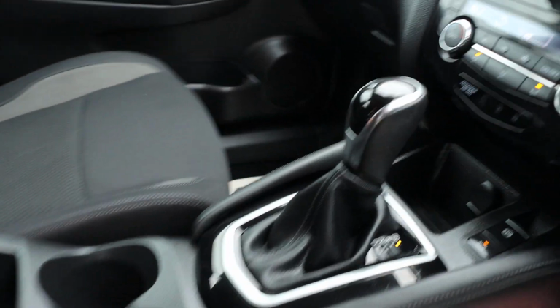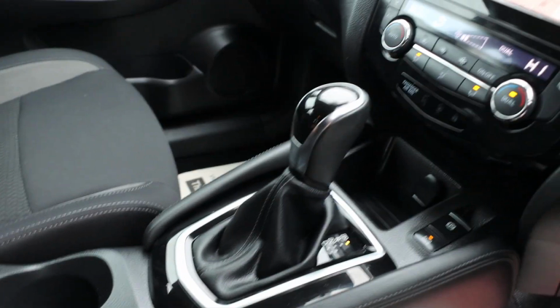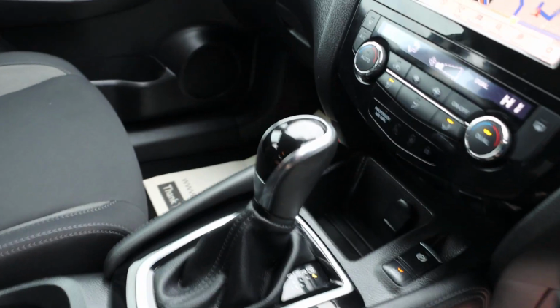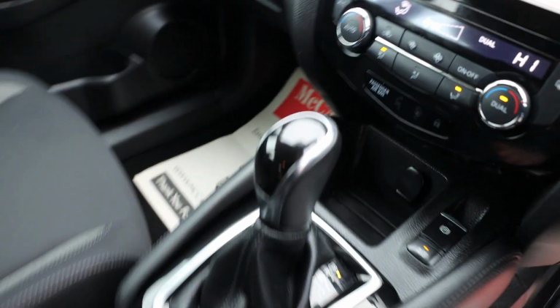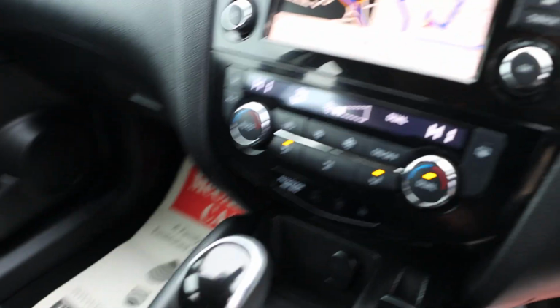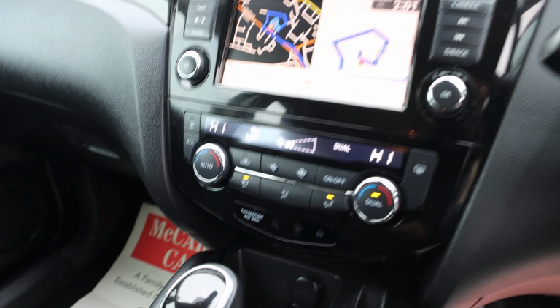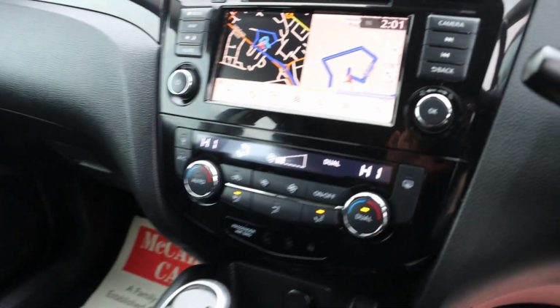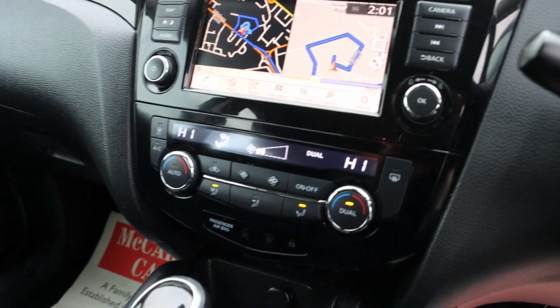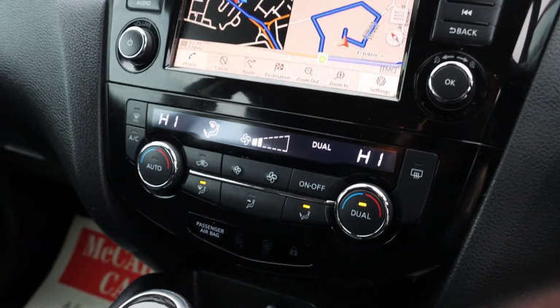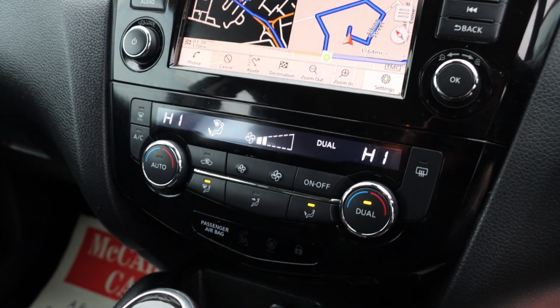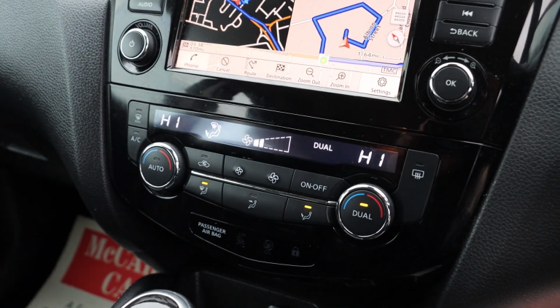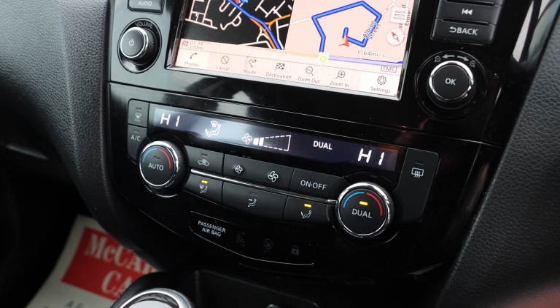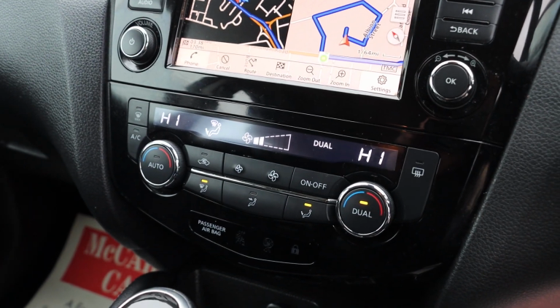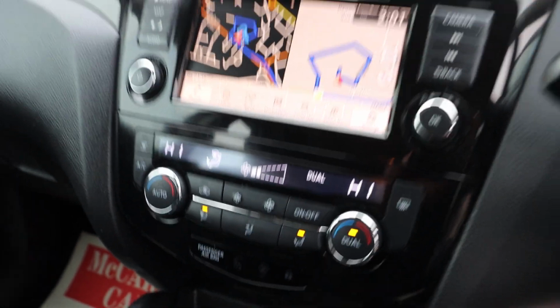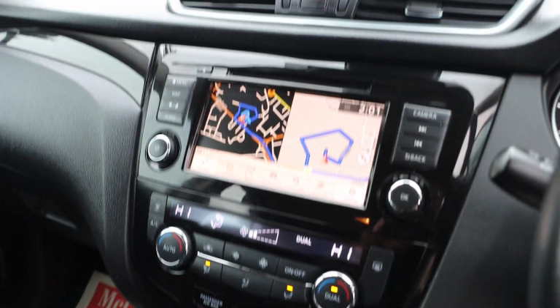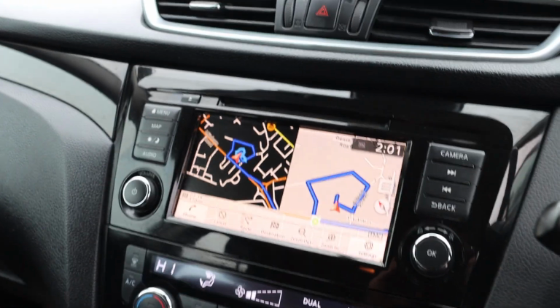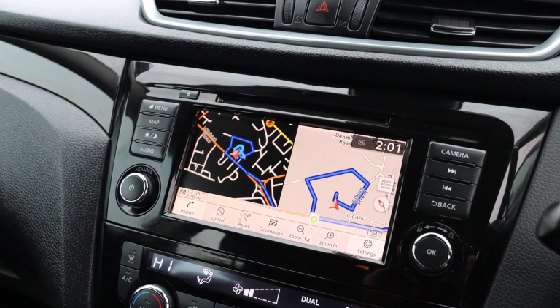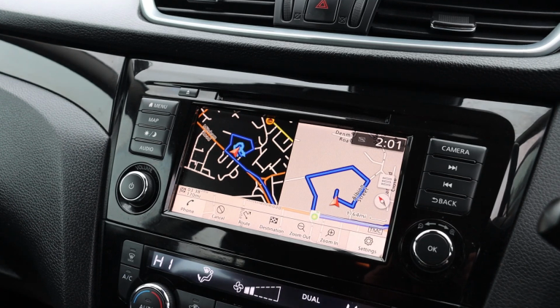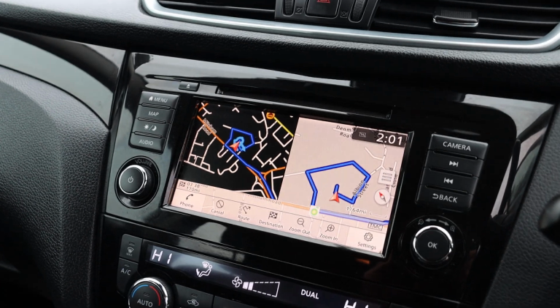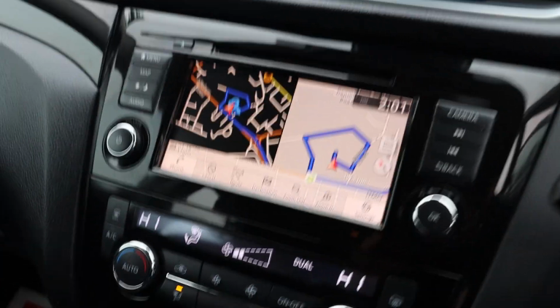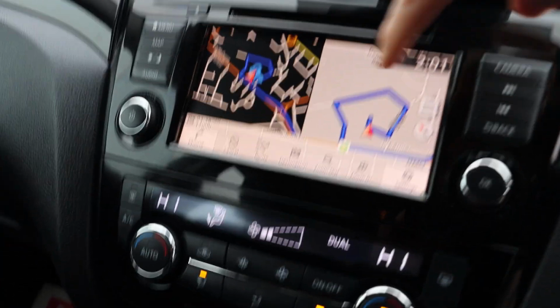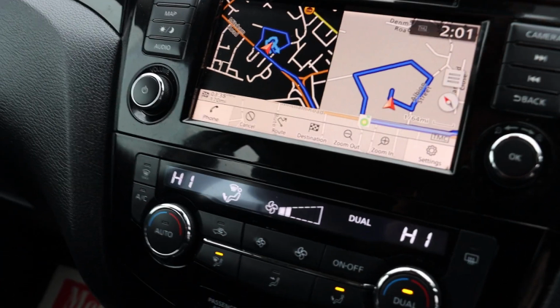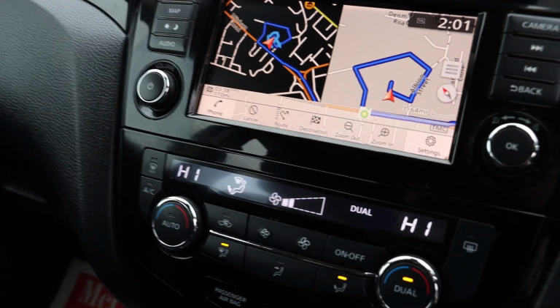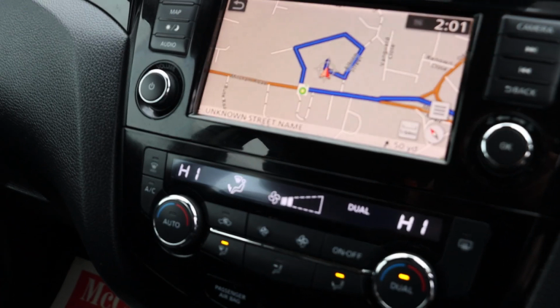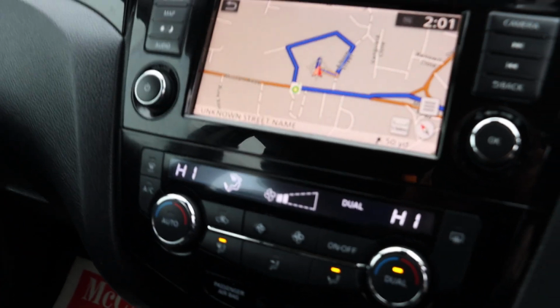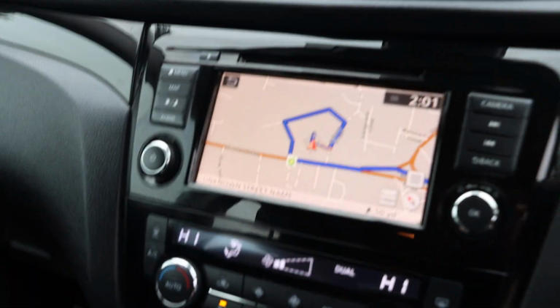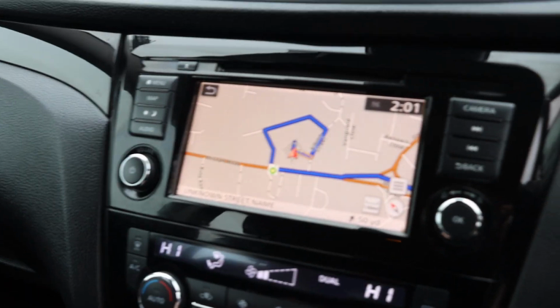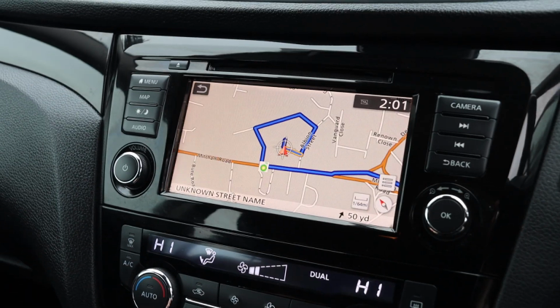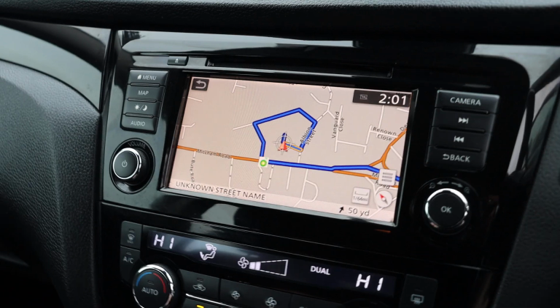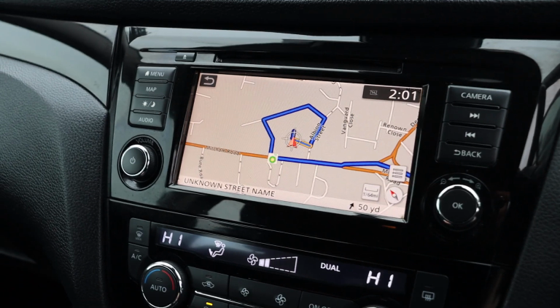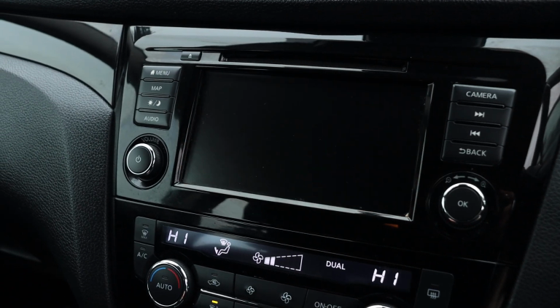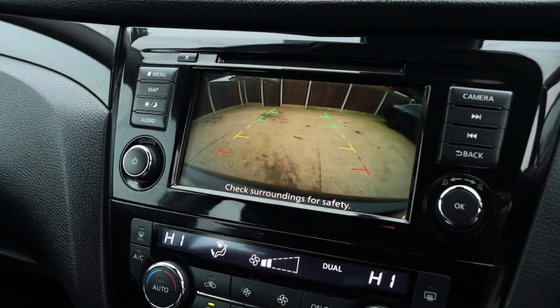Automatic gearbox, two-zone climate control air conditioning, touchscreen, satellite navigation, reversing camera.